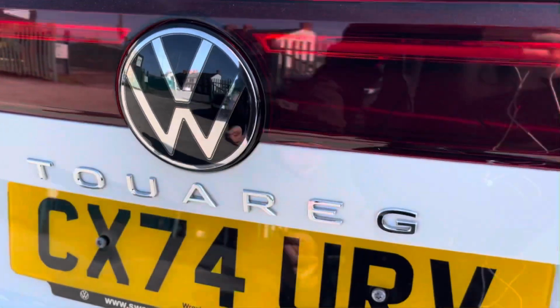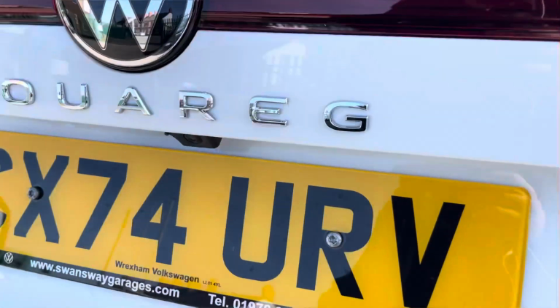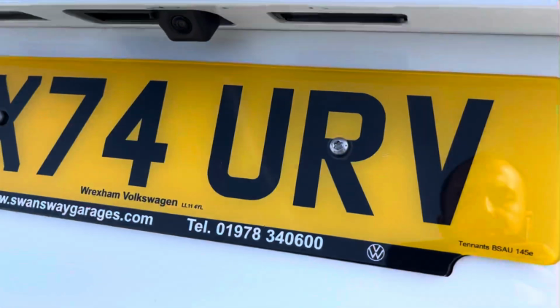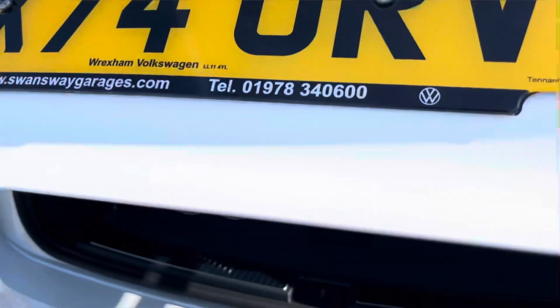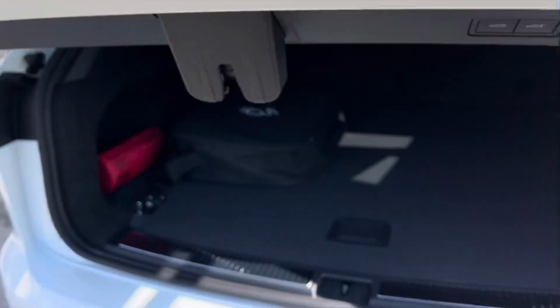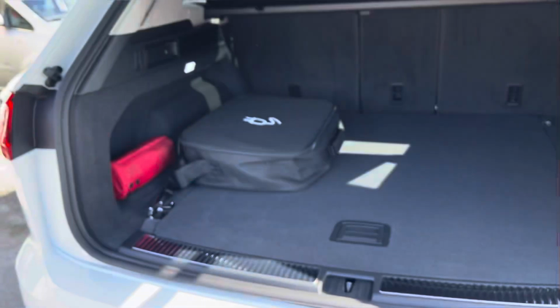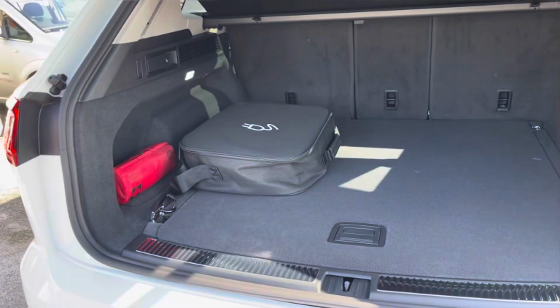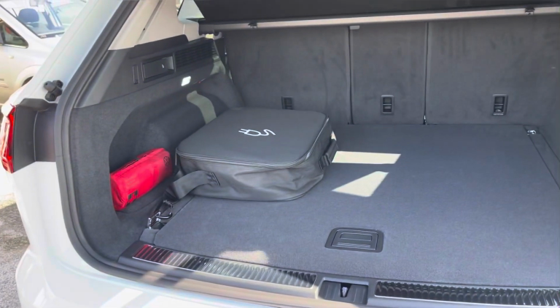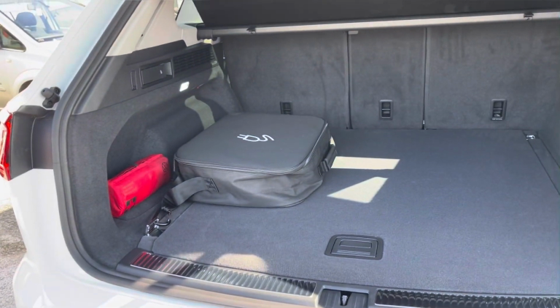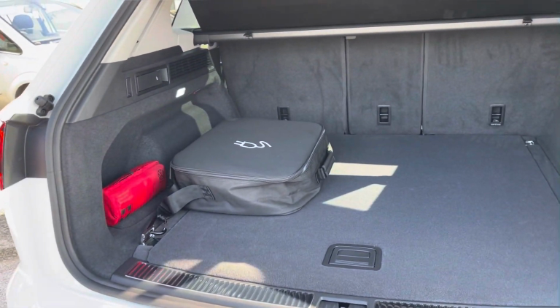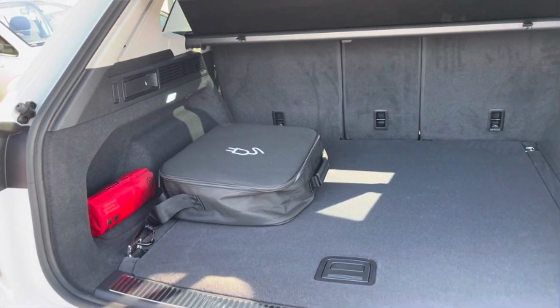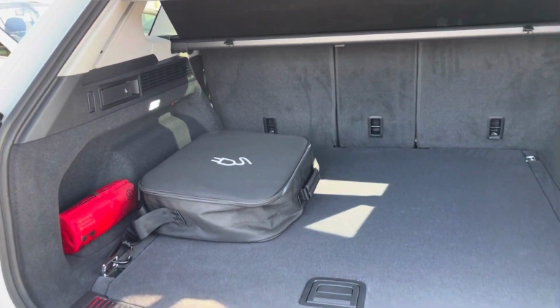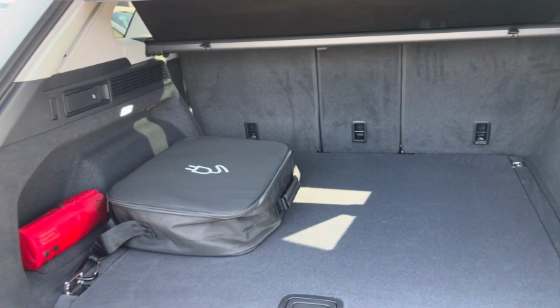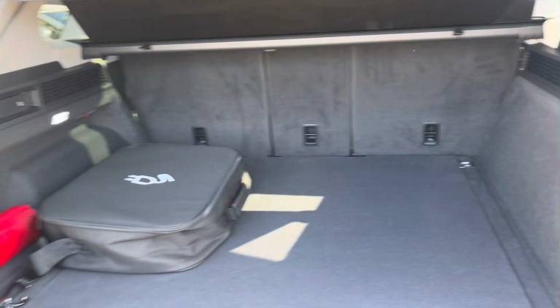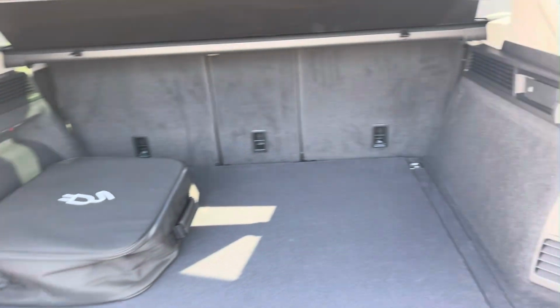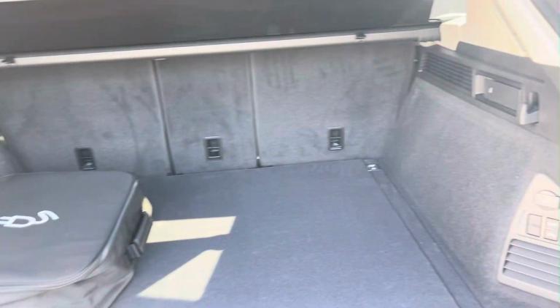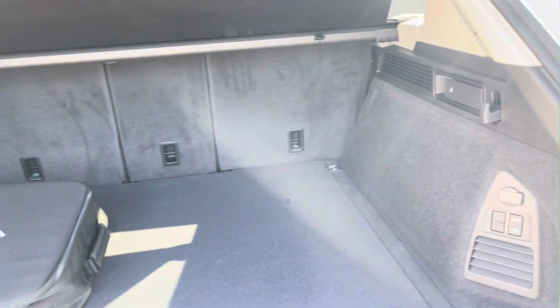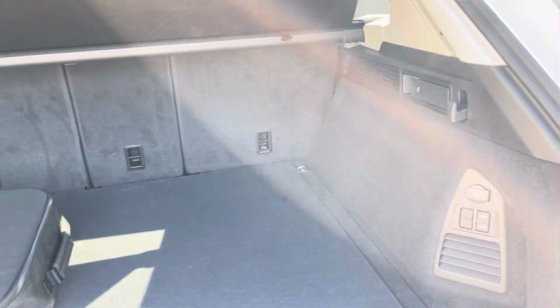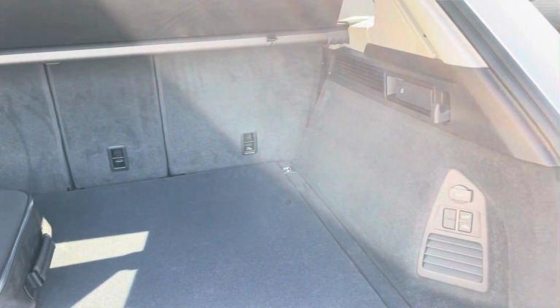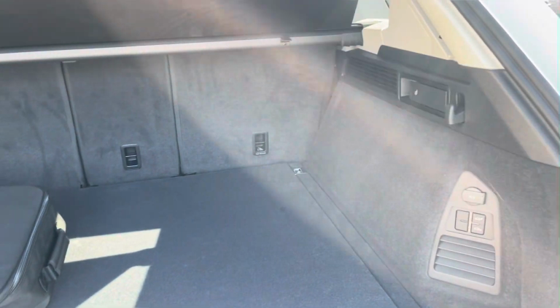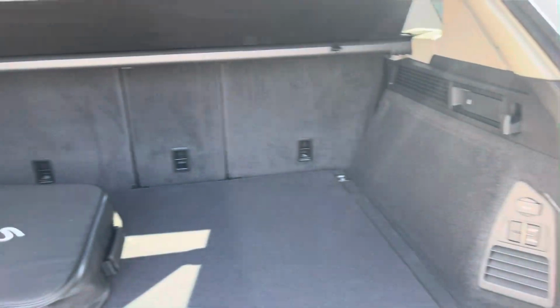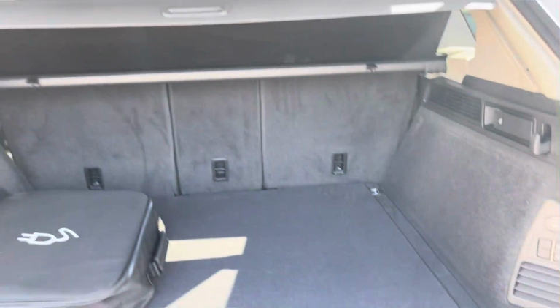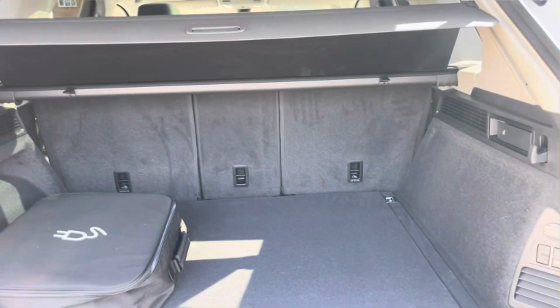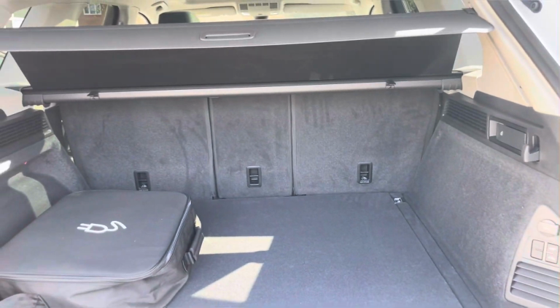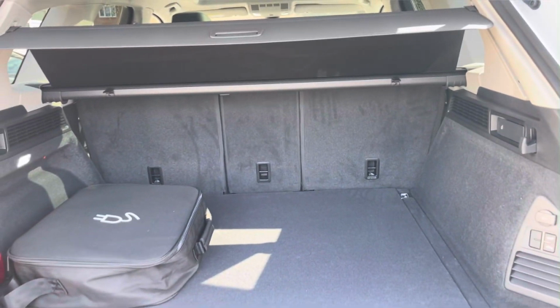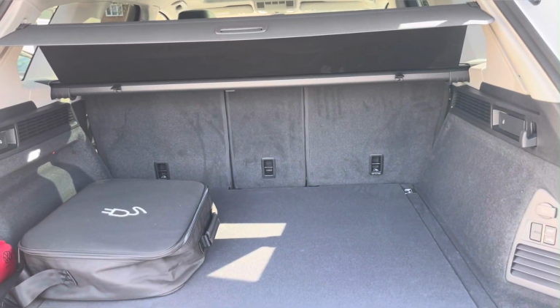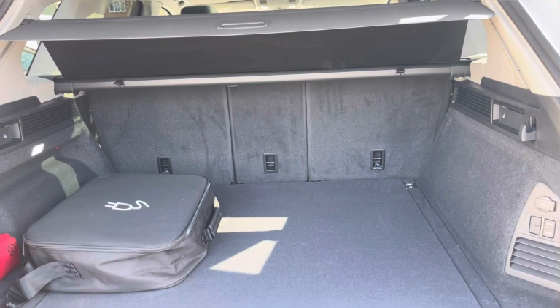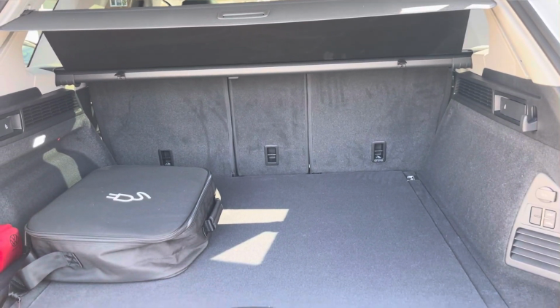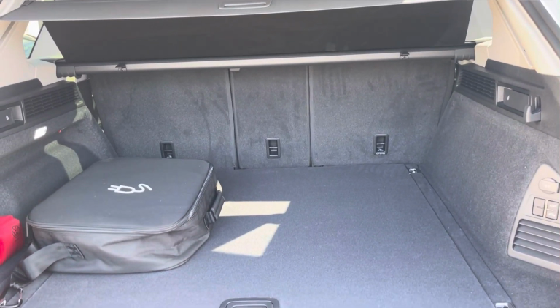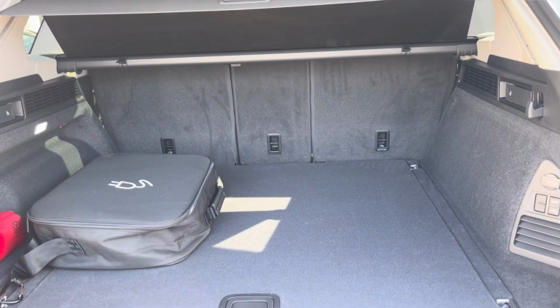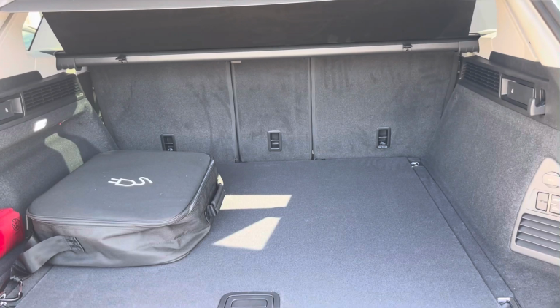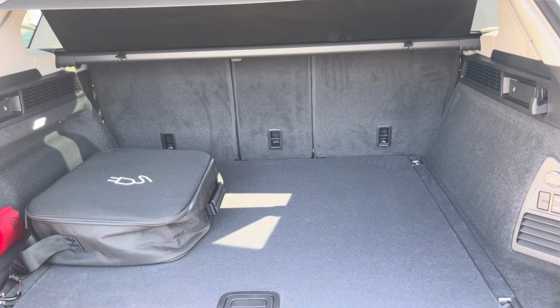Coming into the boot, which can be opened automatically, you'll find the Touareg offers generous space for various items, folding rear seats, a privacy screen, and shopping bag hooks.